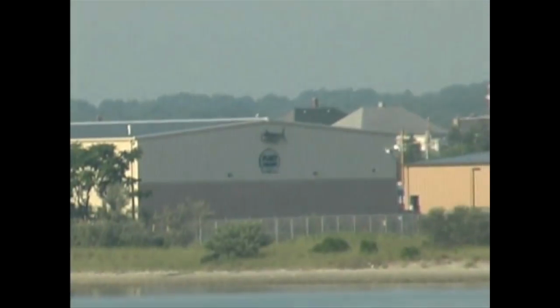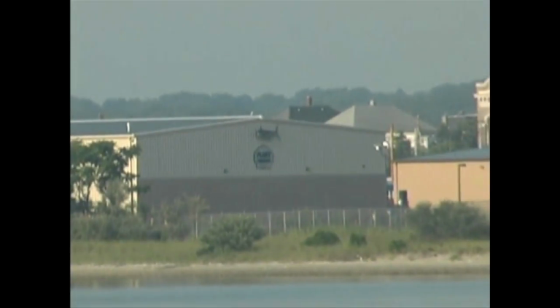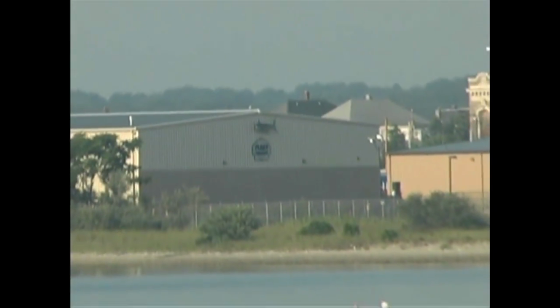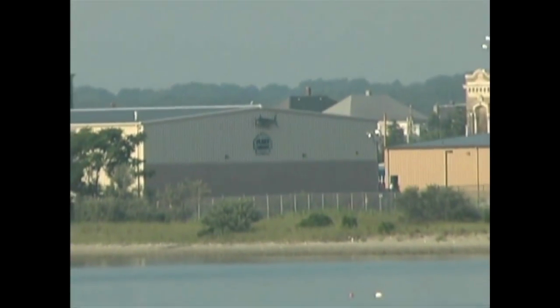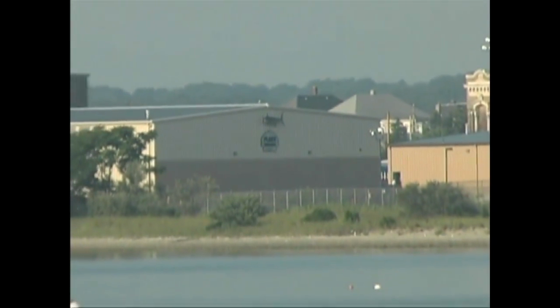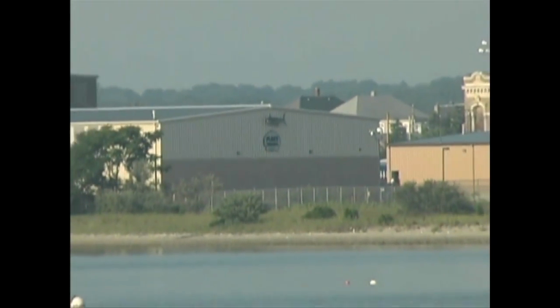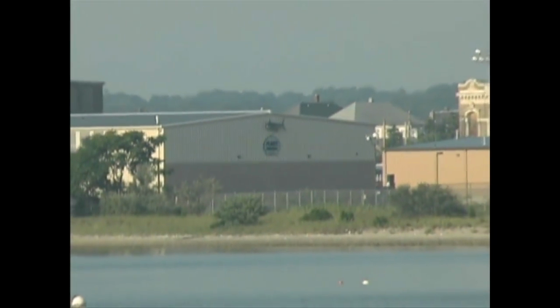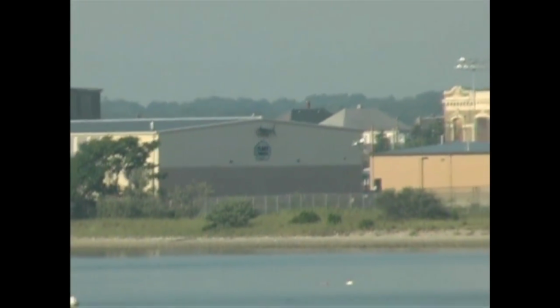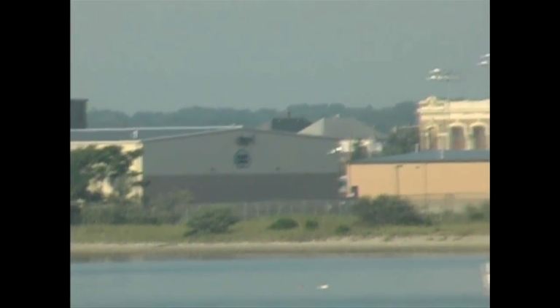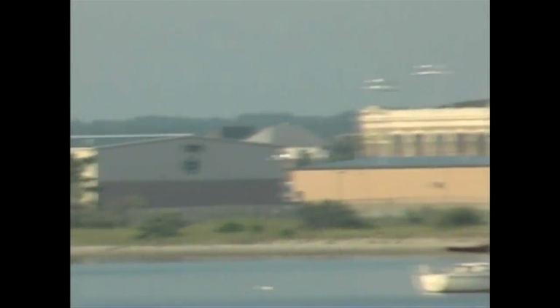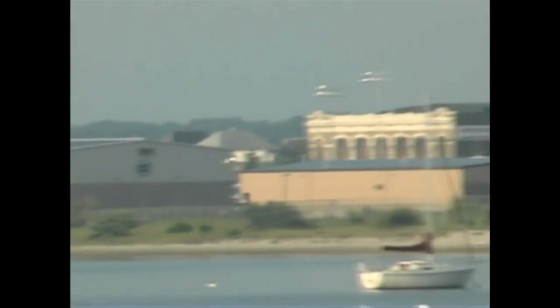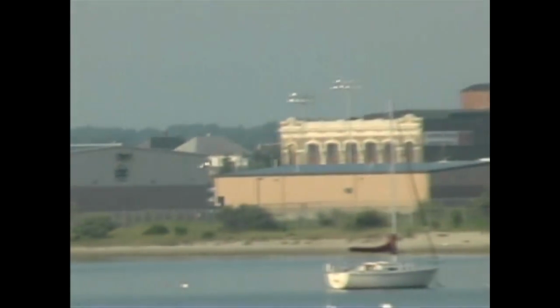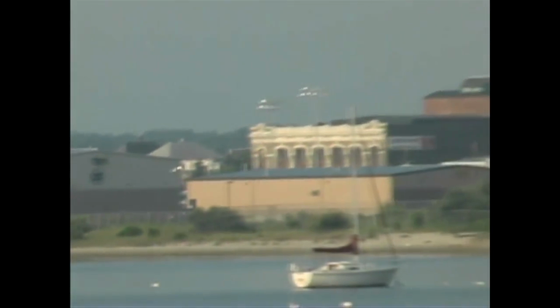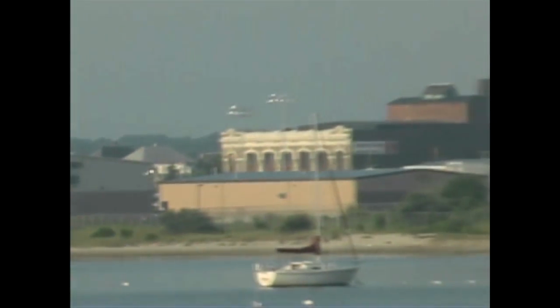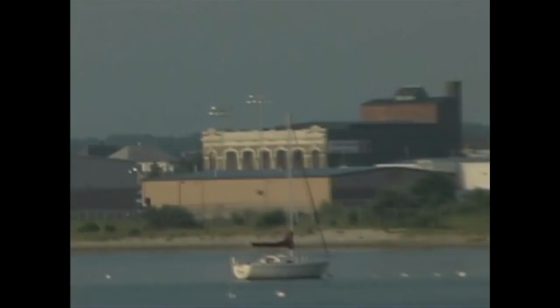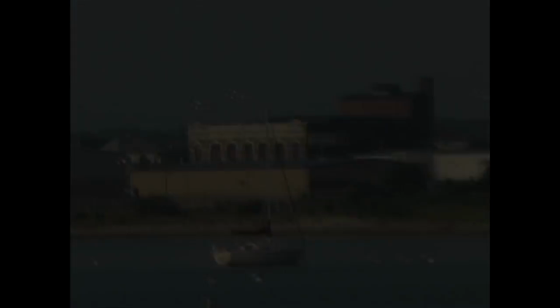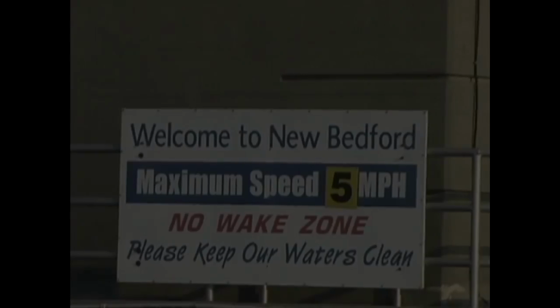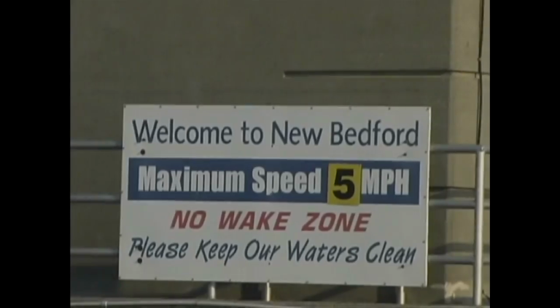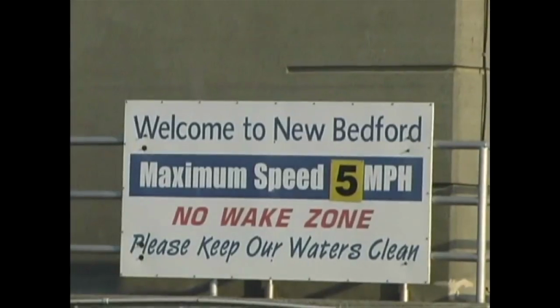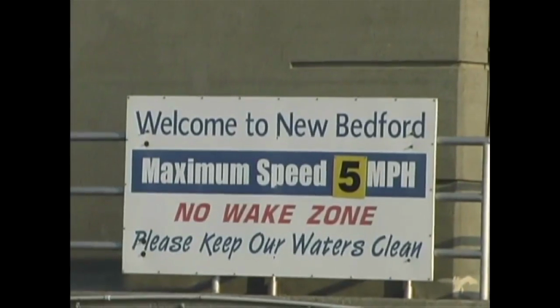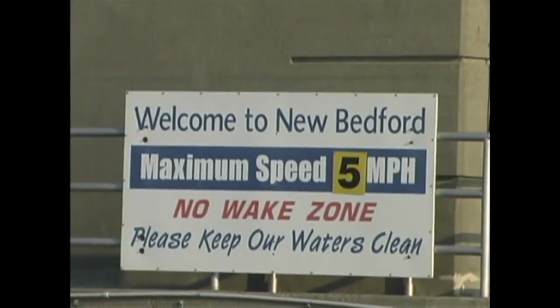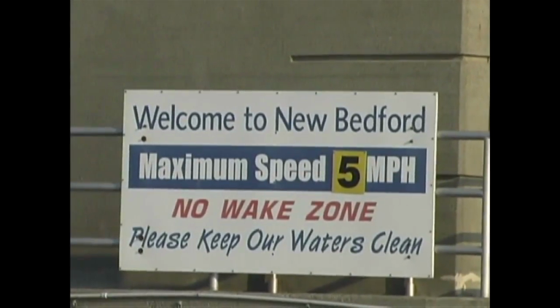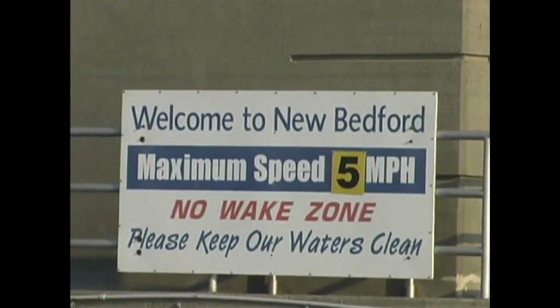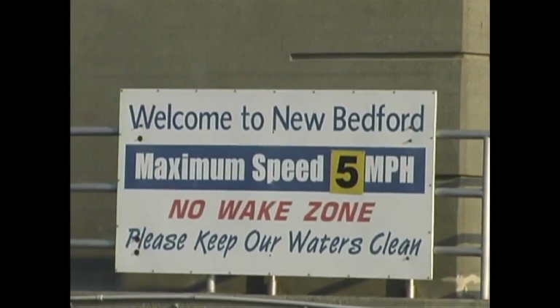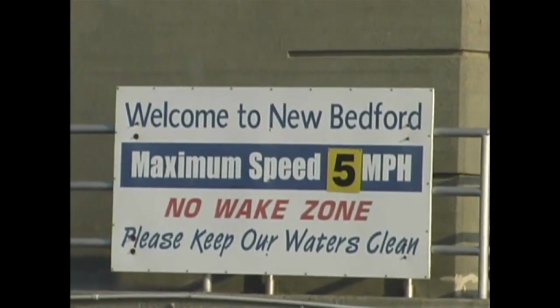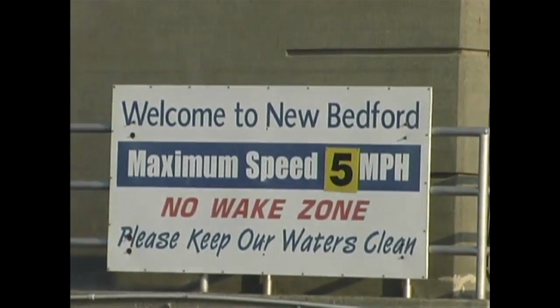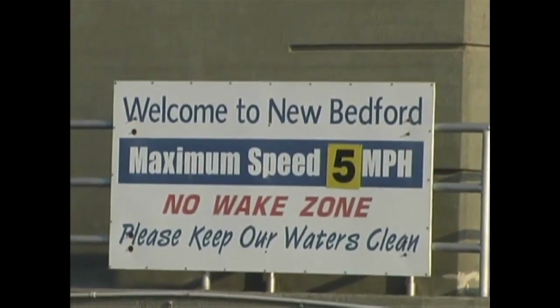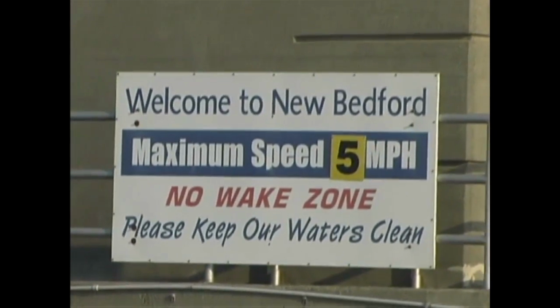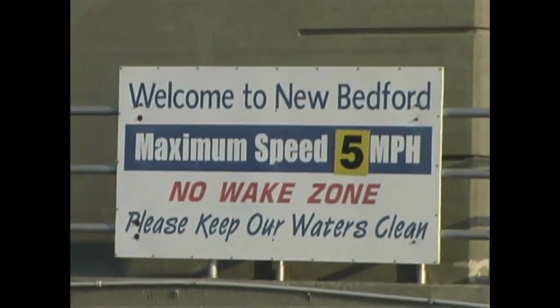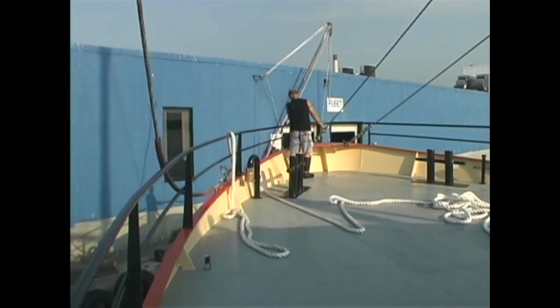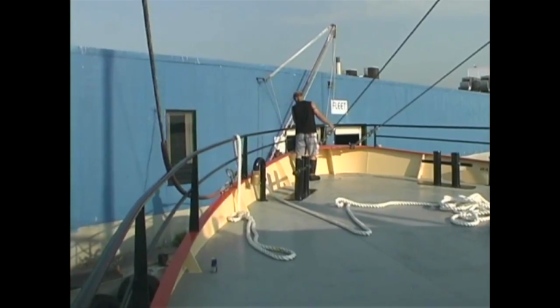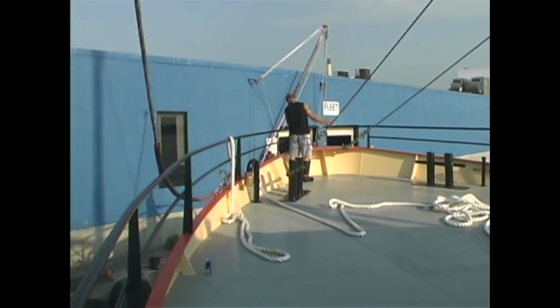Famous for its whaling history, the legacy lives on today as New Bedford is the nation's most valuable seafood port.